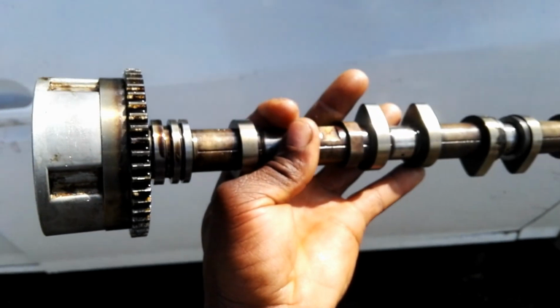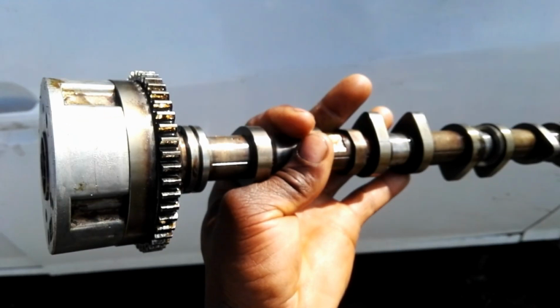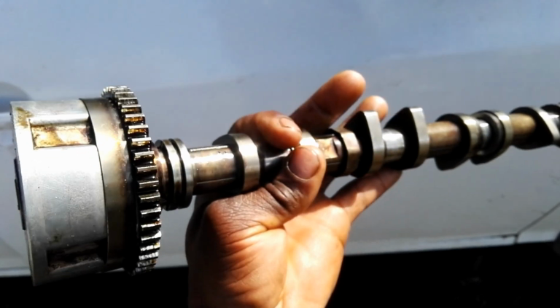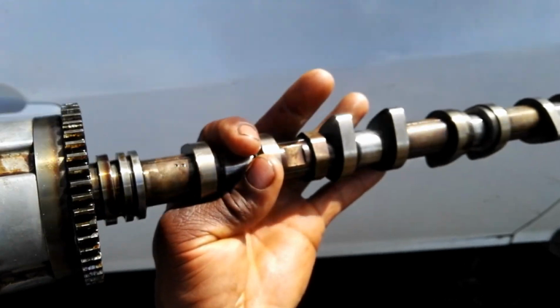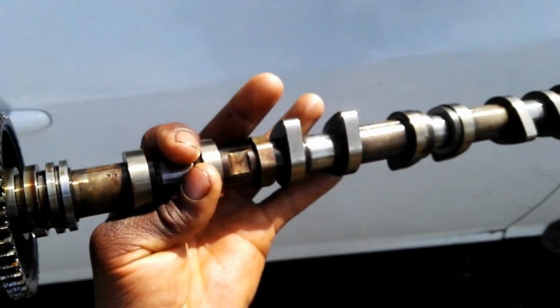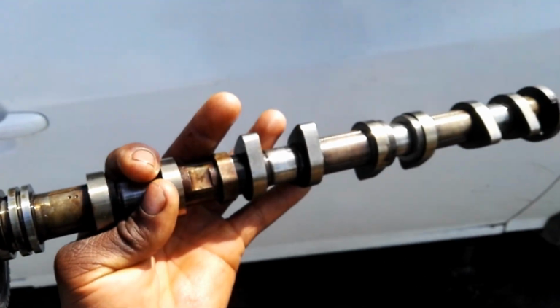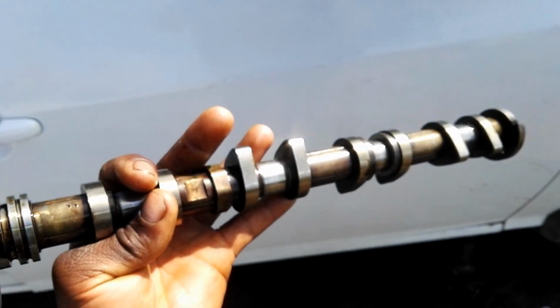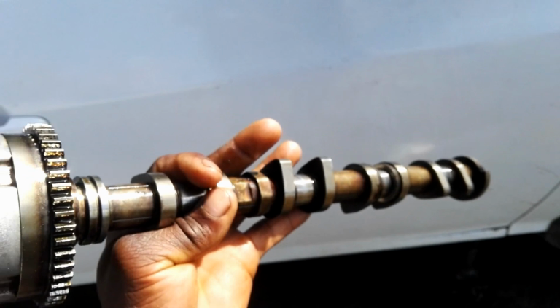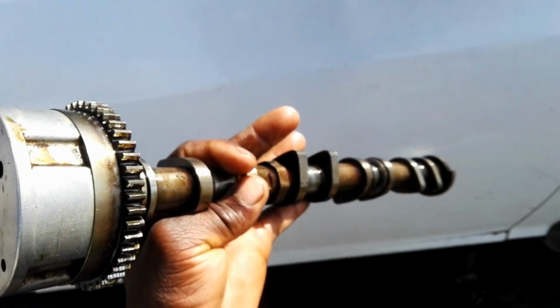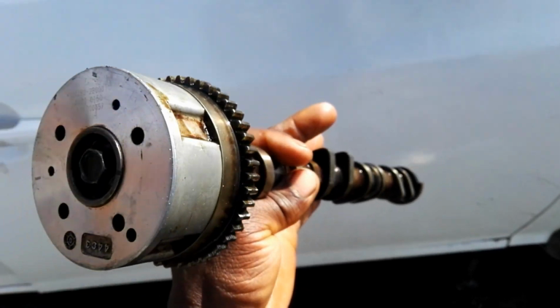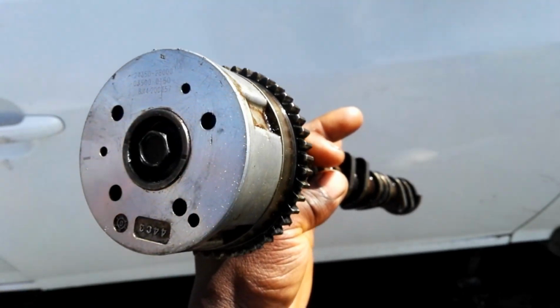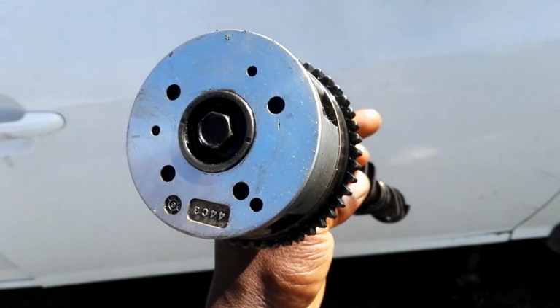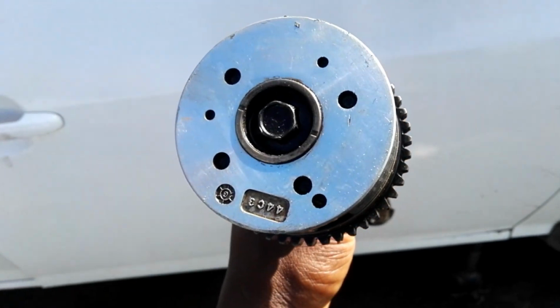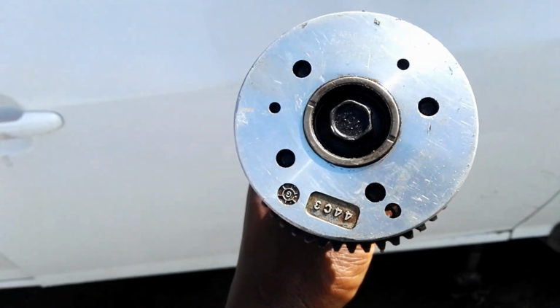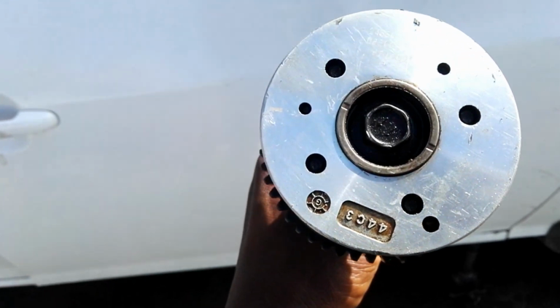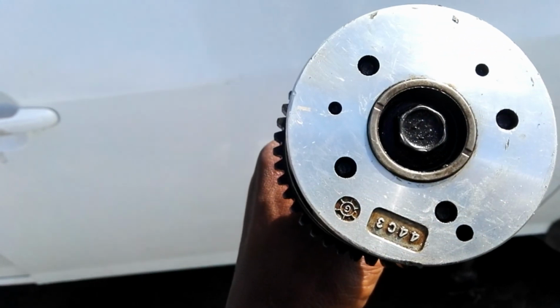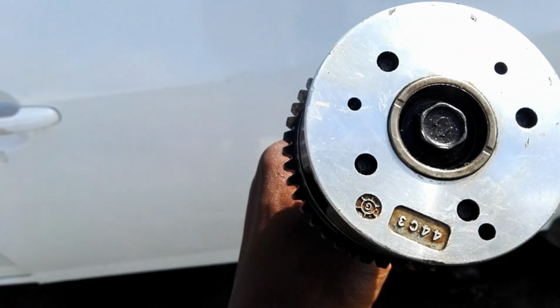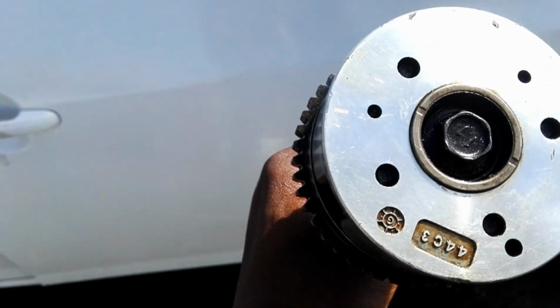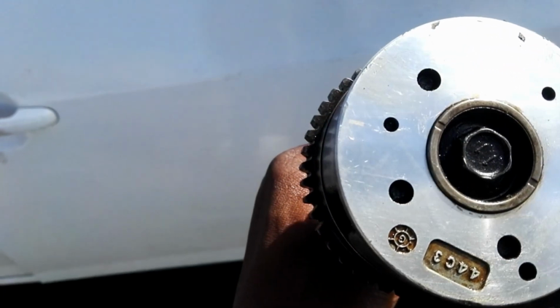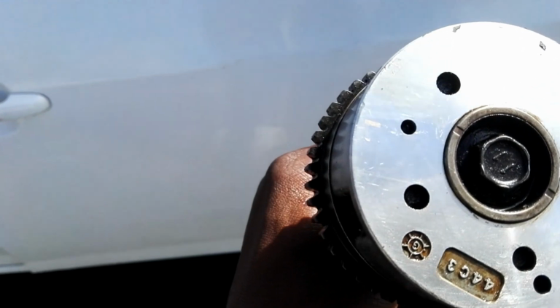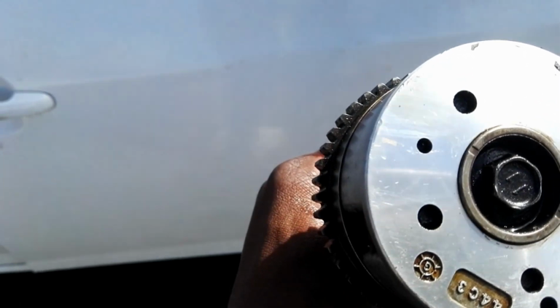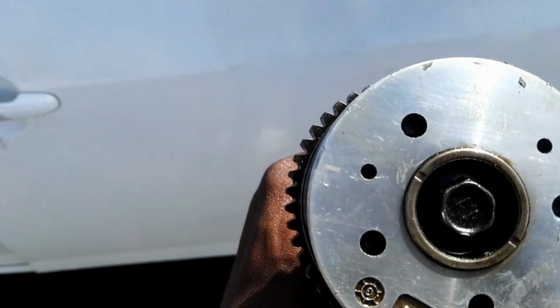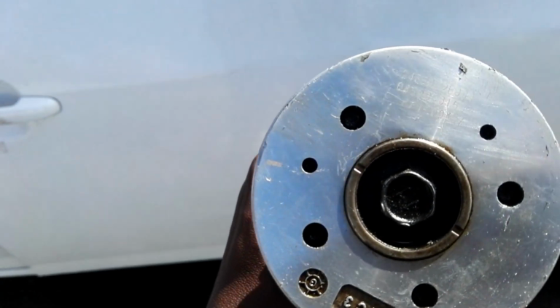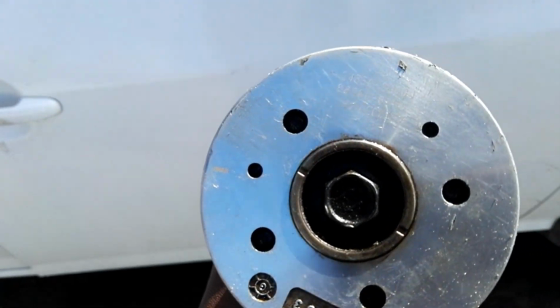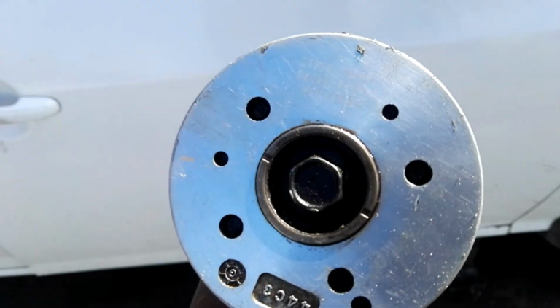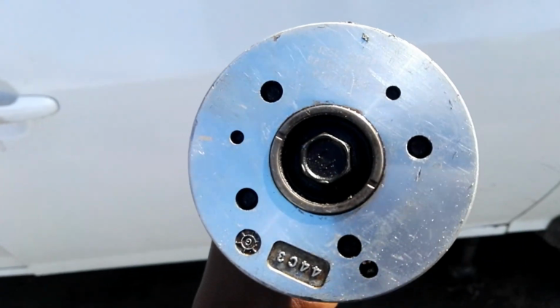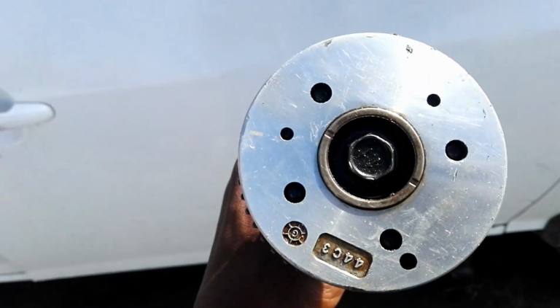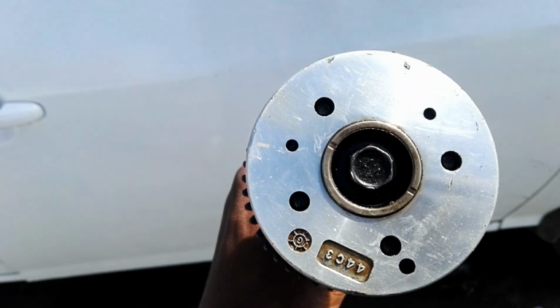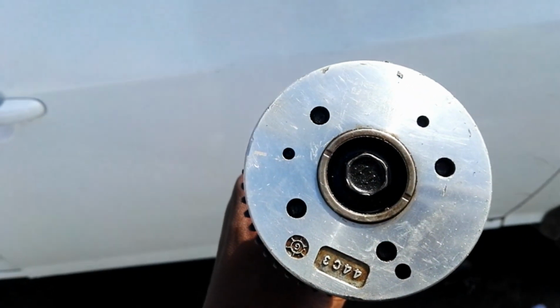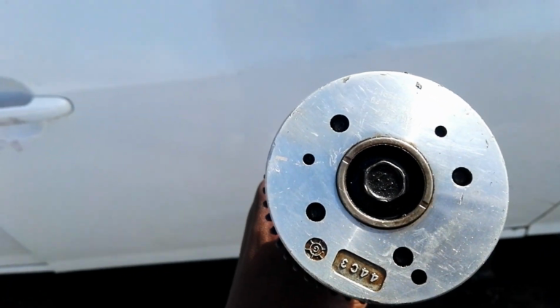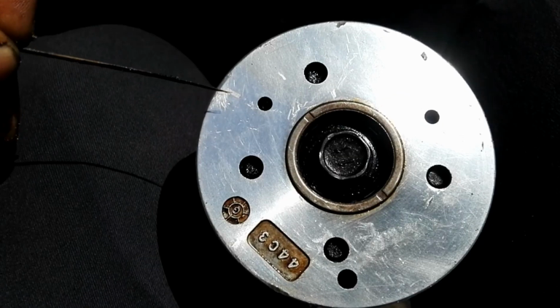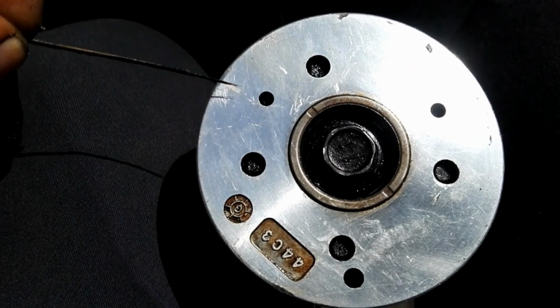This camshaft which I'm holding now is the inlet camshaft. This one, as you can see, is different from the other one I showed you first. I'm going to show you the mark, but this one is a little bit difficult to see.